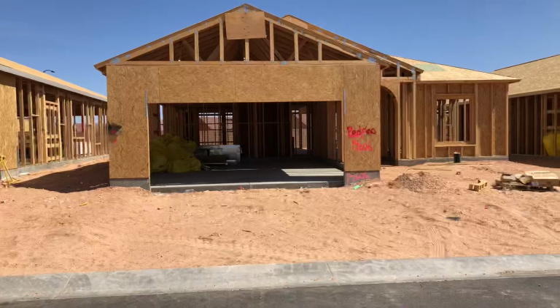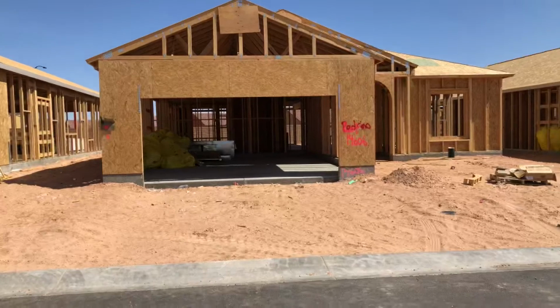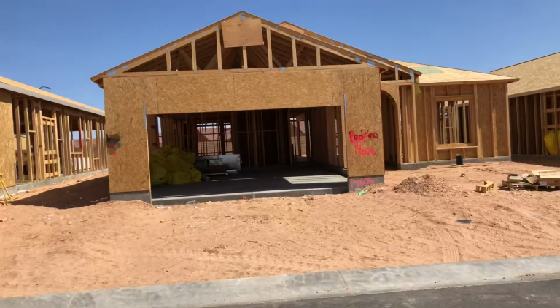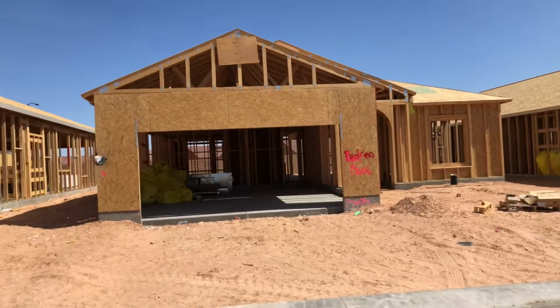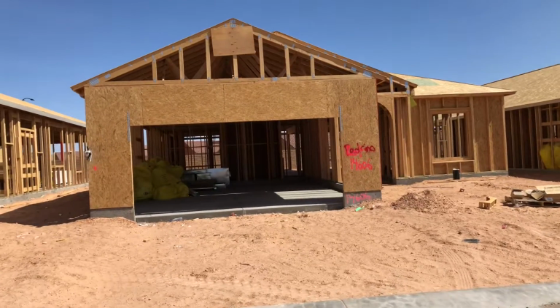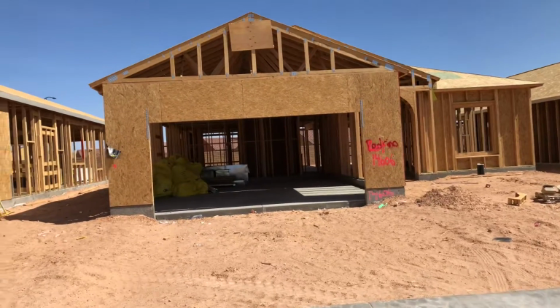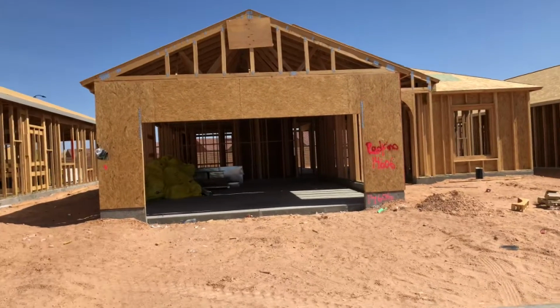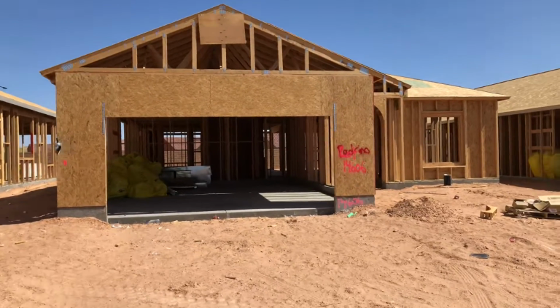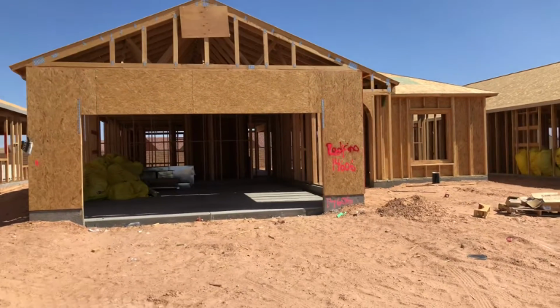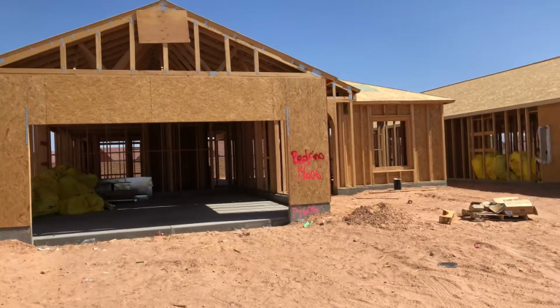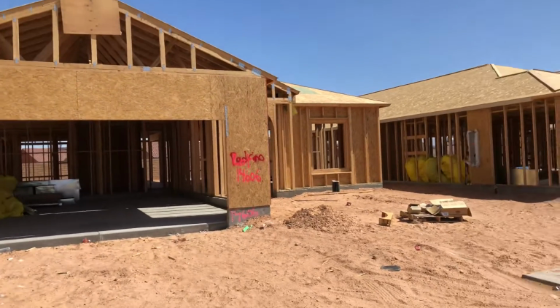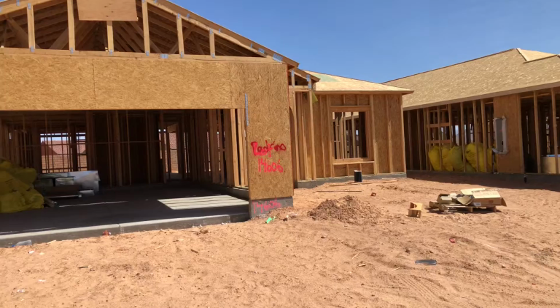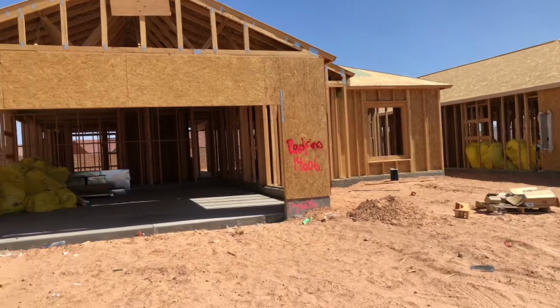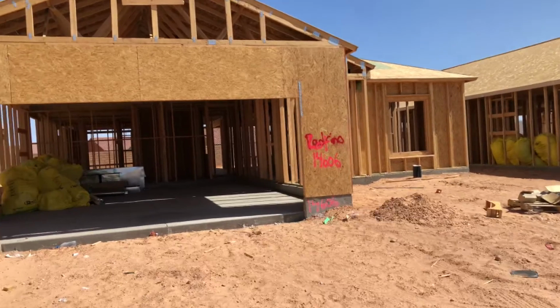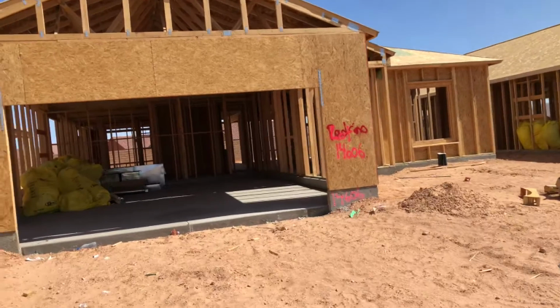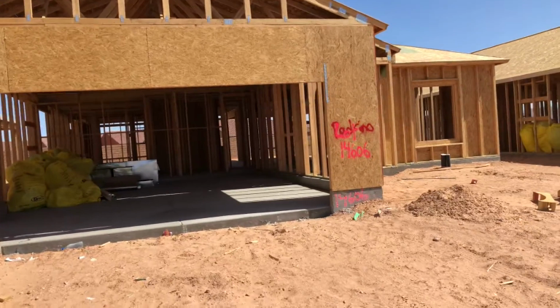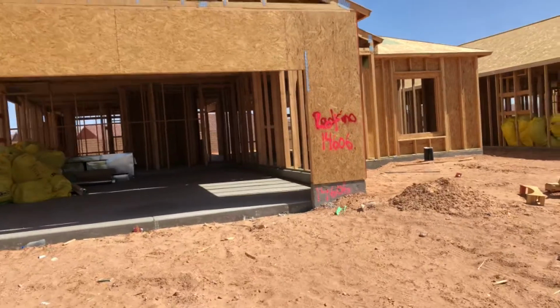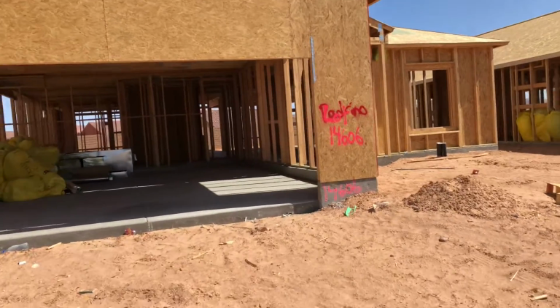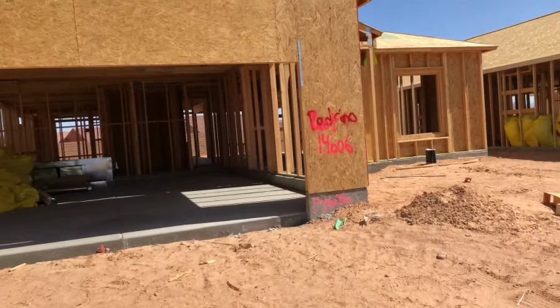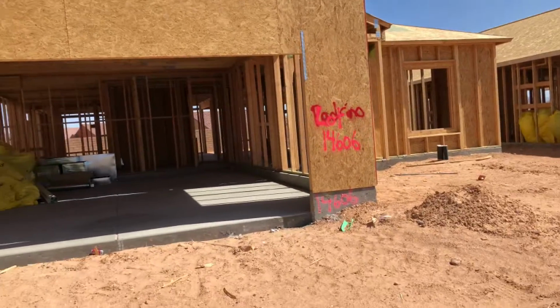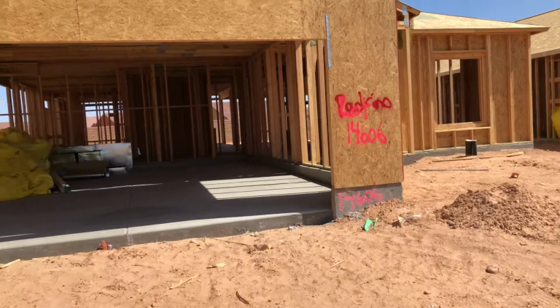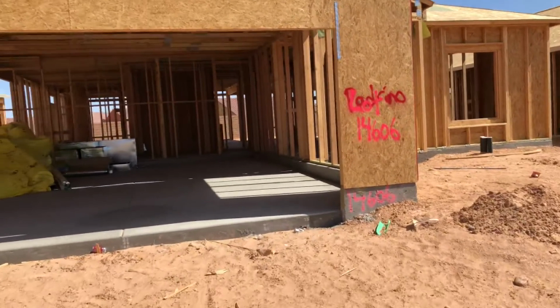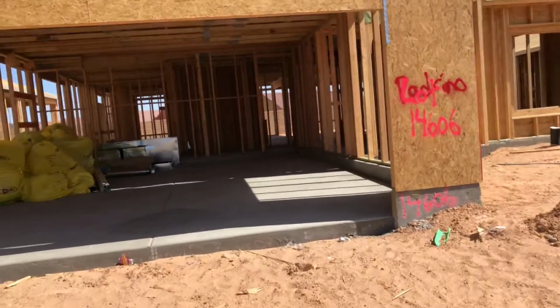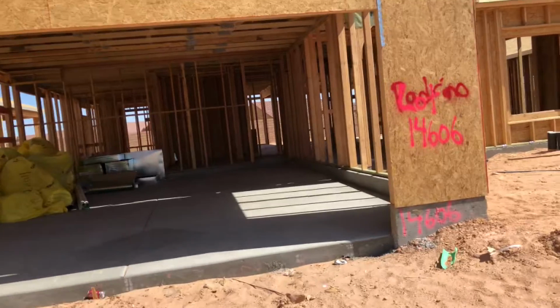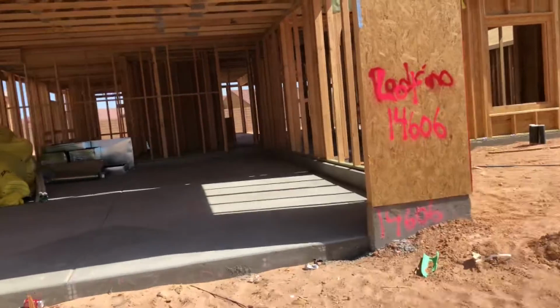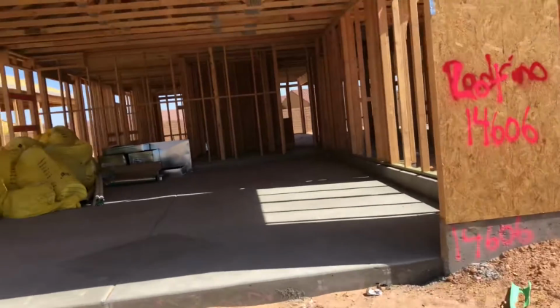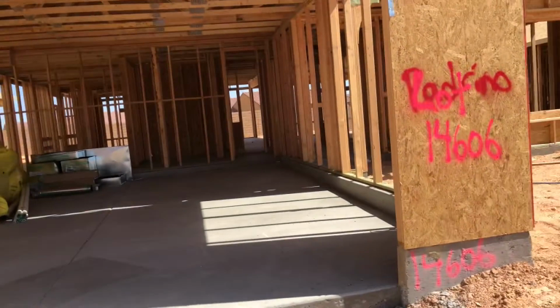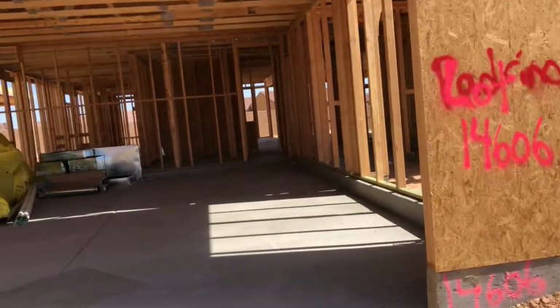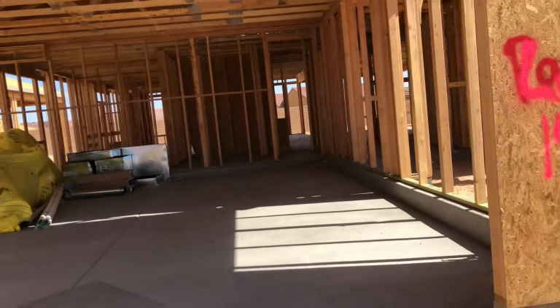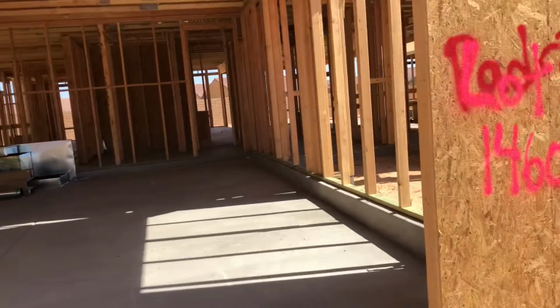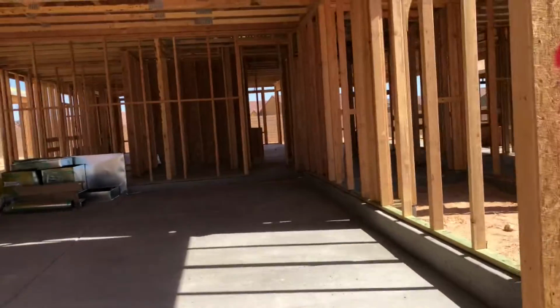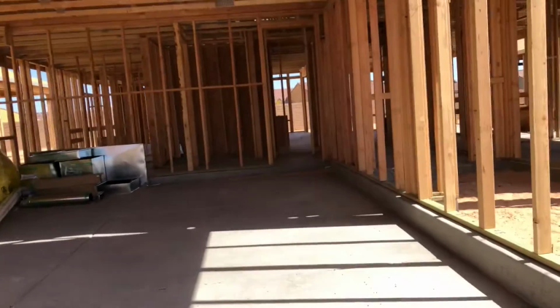It's lot 146 in Crimson Ridge. It is a Serenity Sanctuary. Nice big garage here.